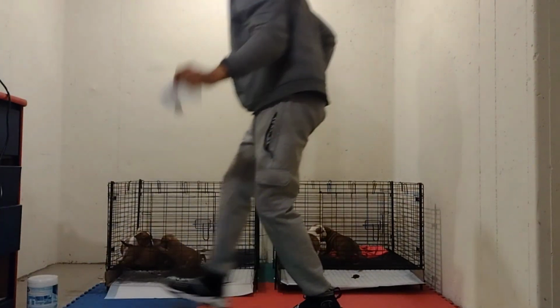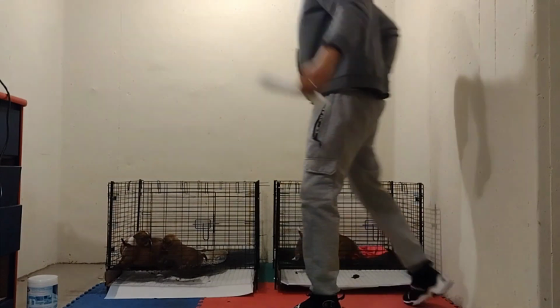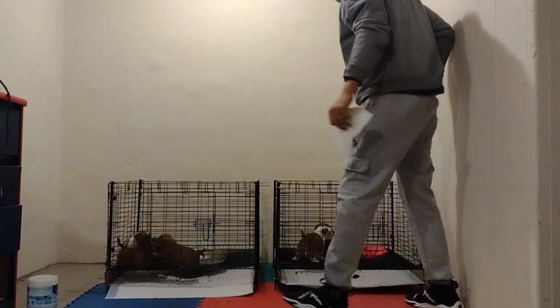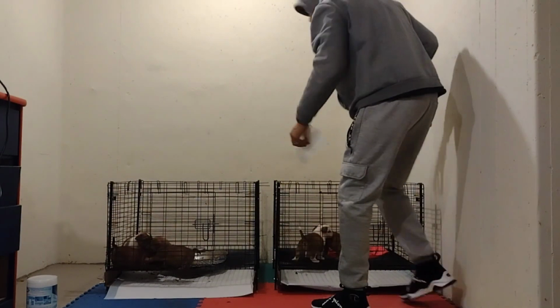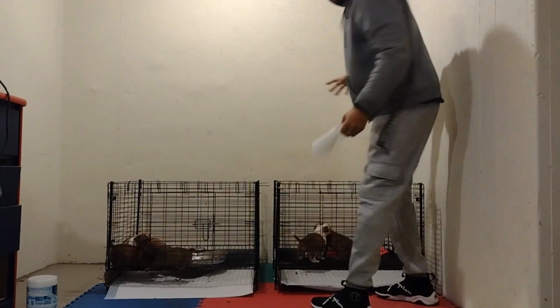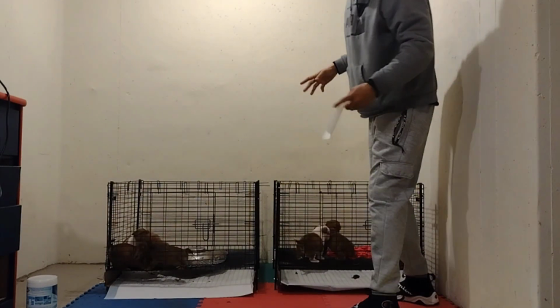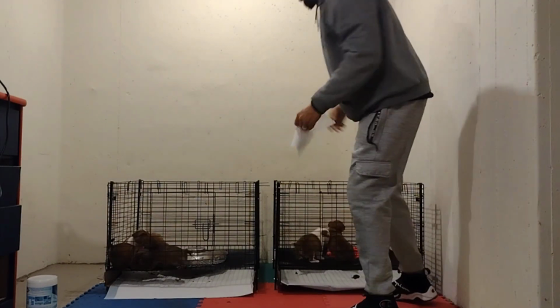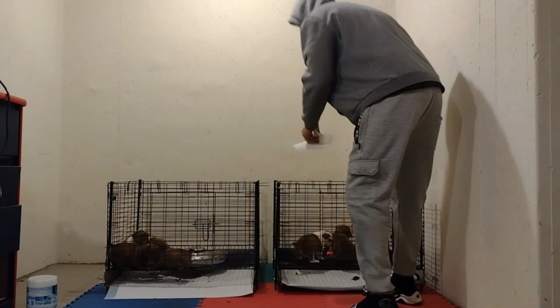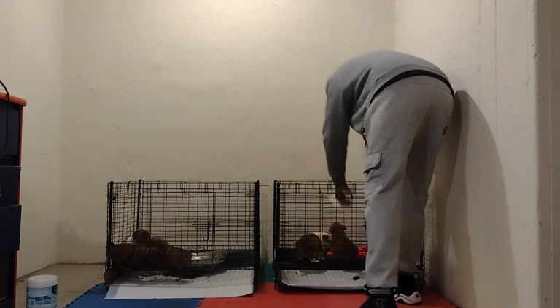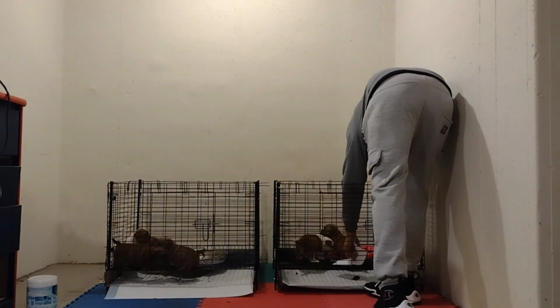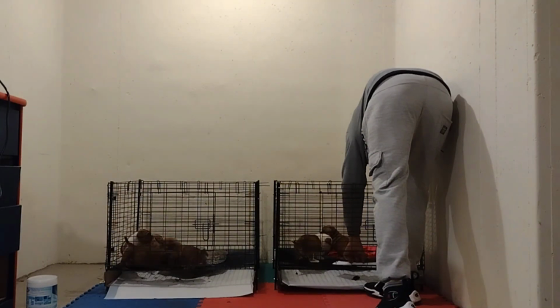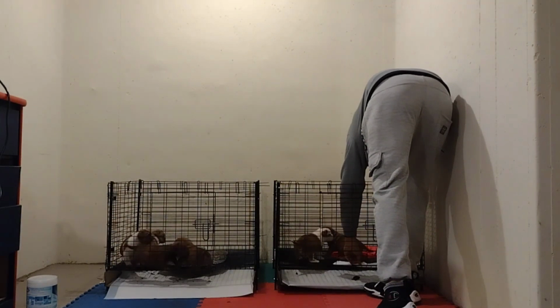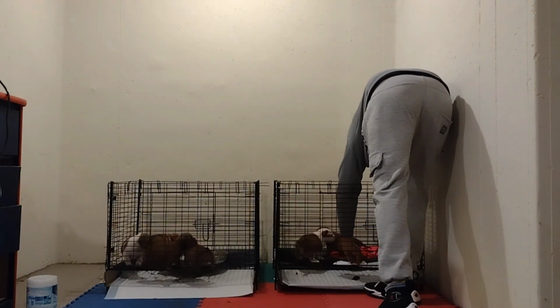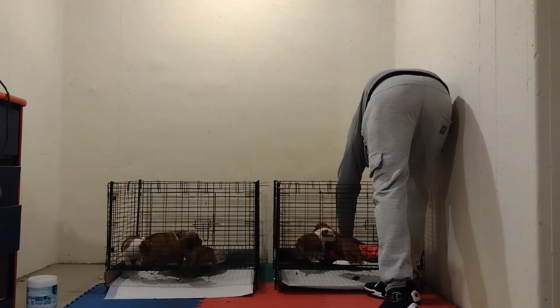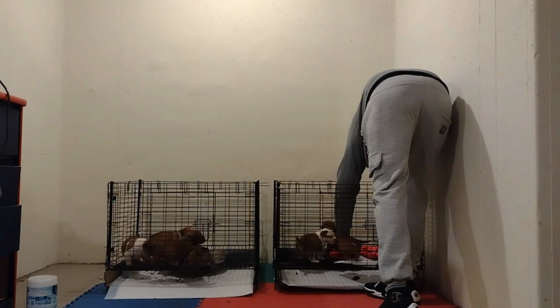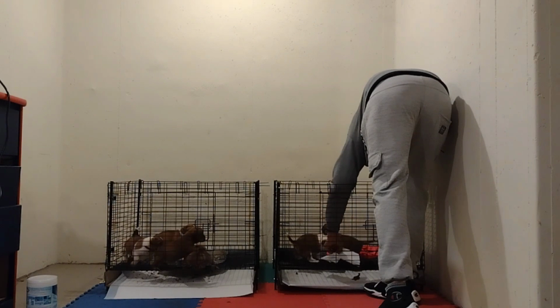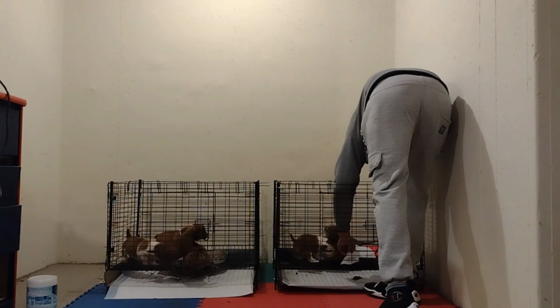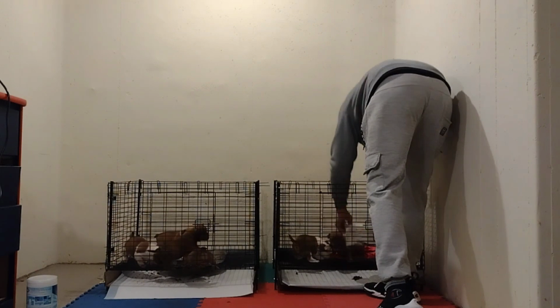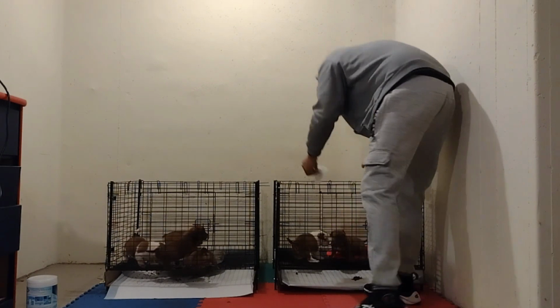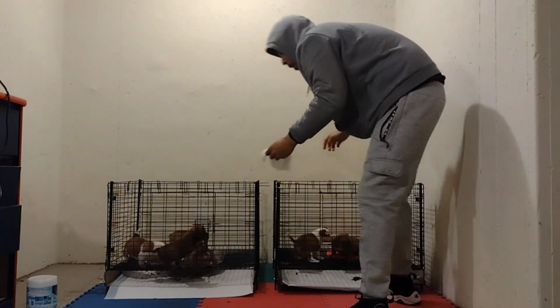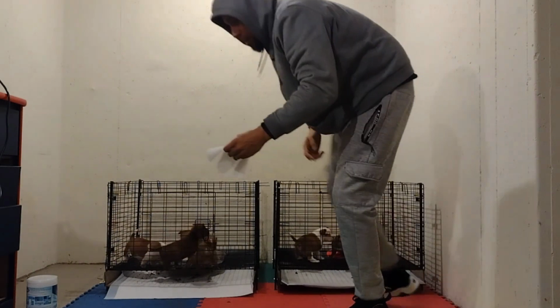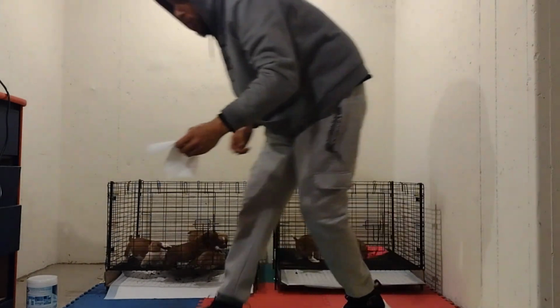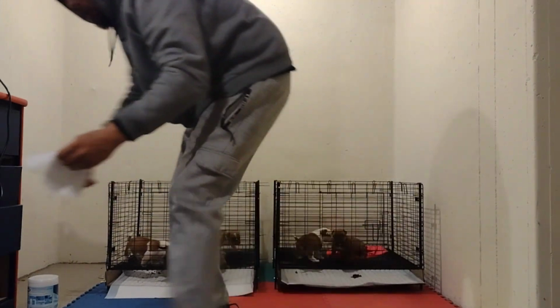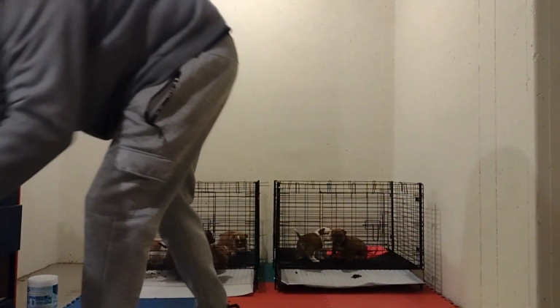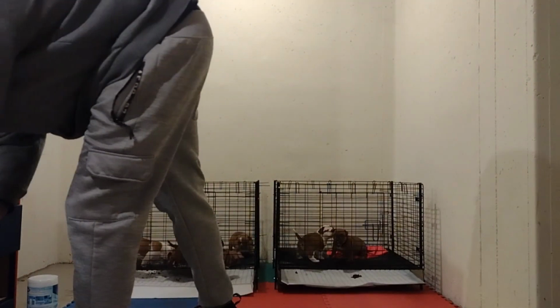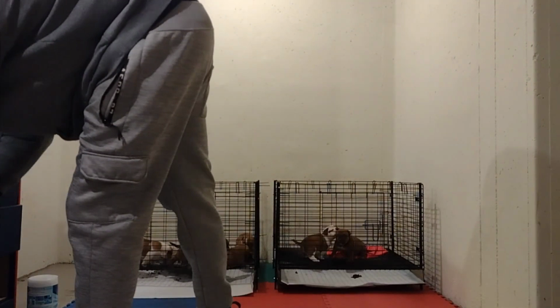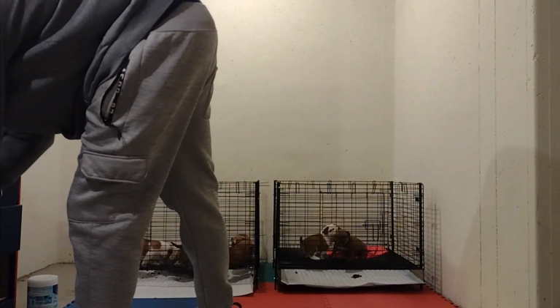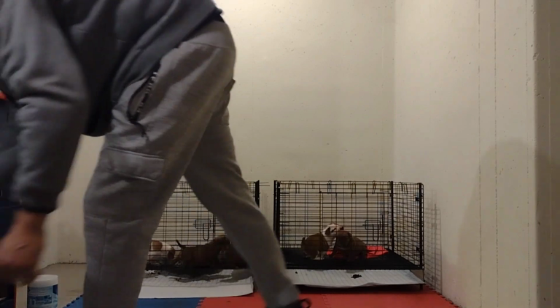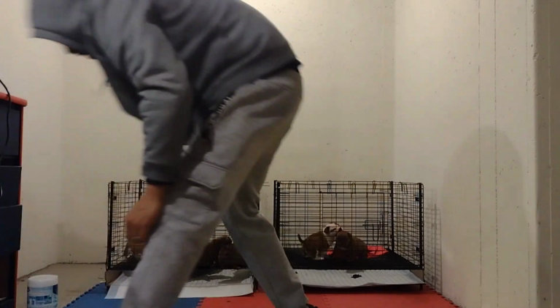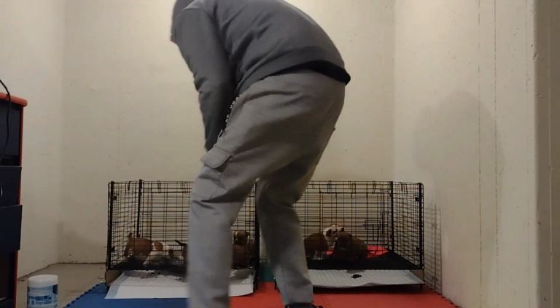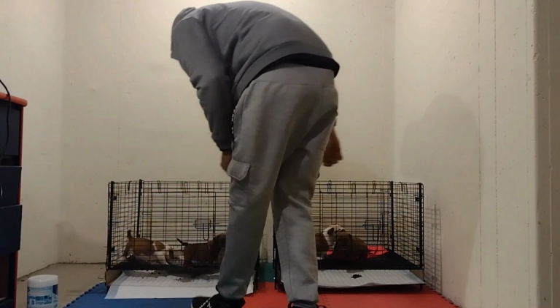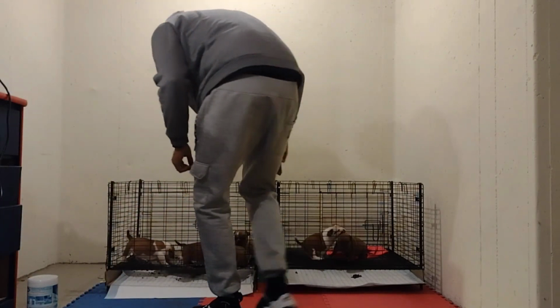Sorry — going ahead and cleaning up poop while I do this. Usually the poop falls right through the grid down to the ground, but if it doesn't I go ahead and pick it up quick.